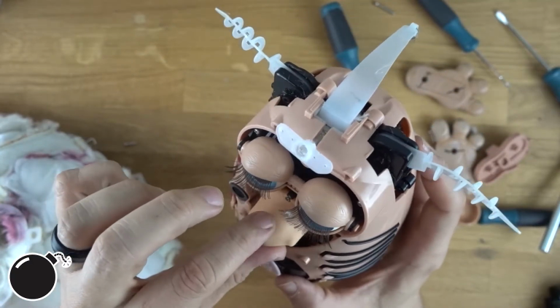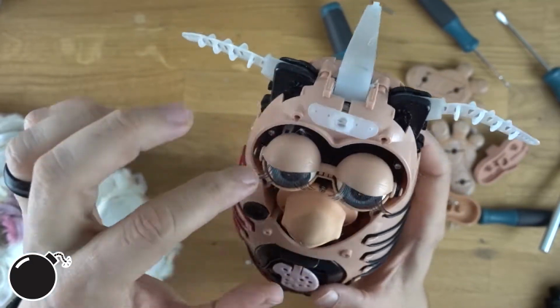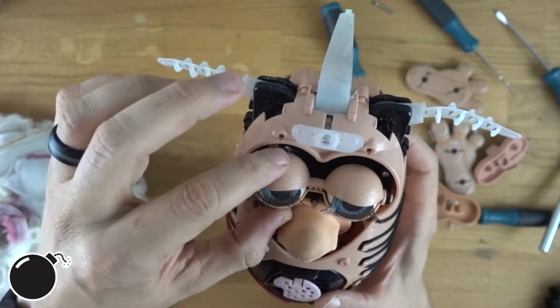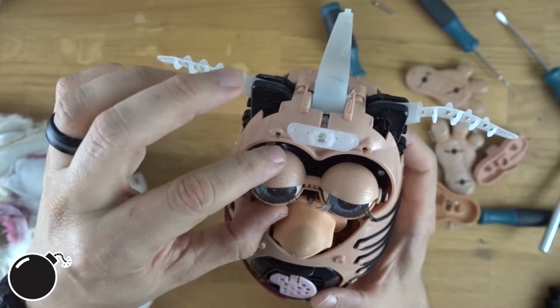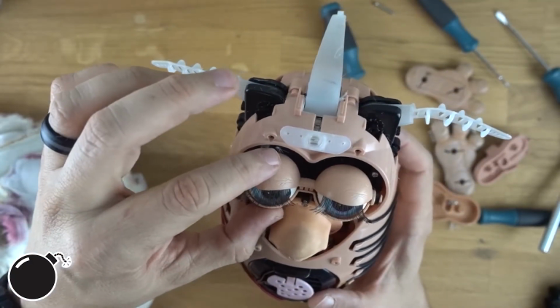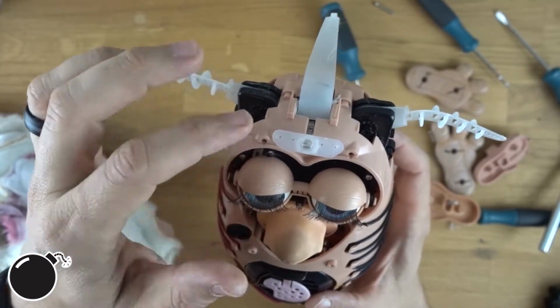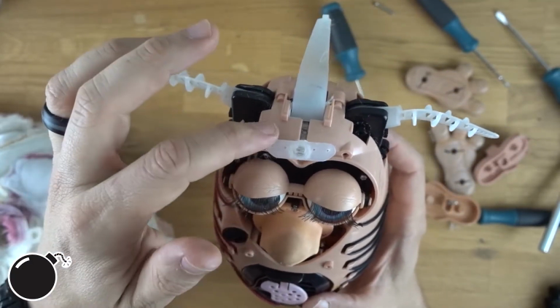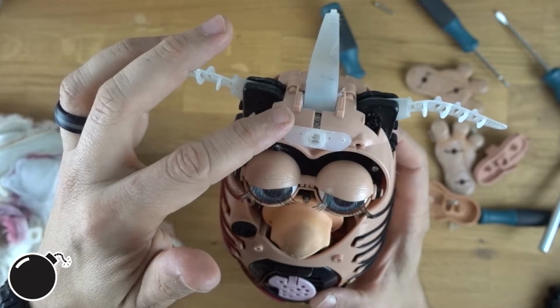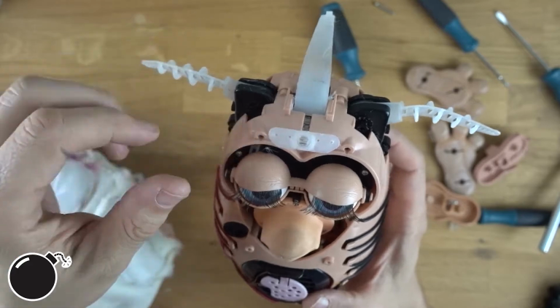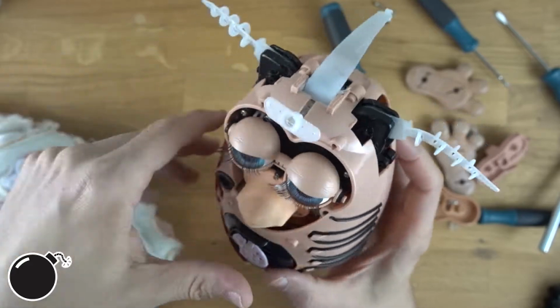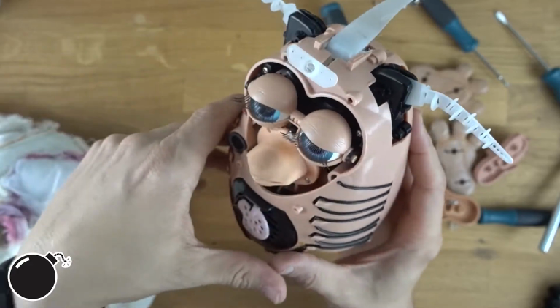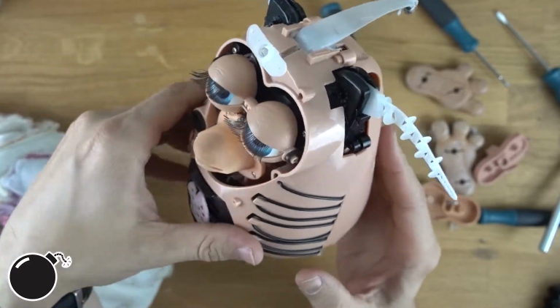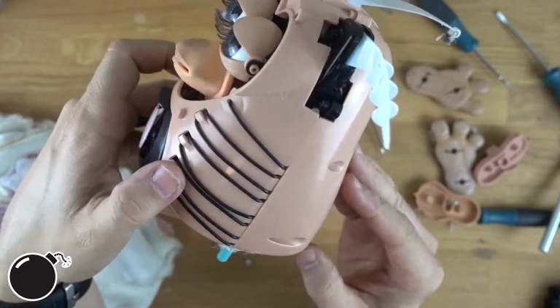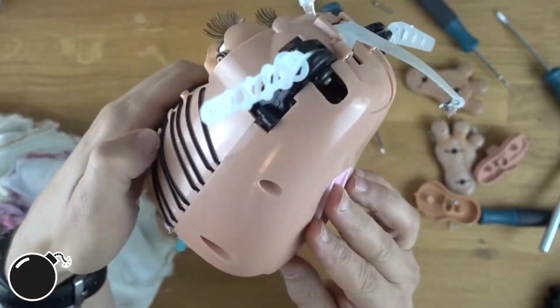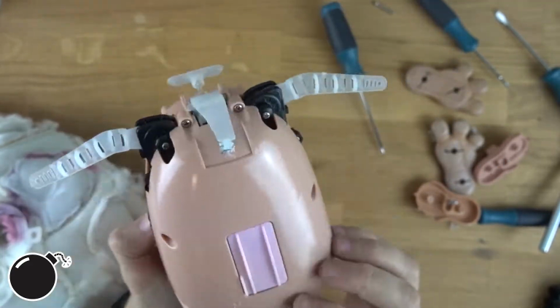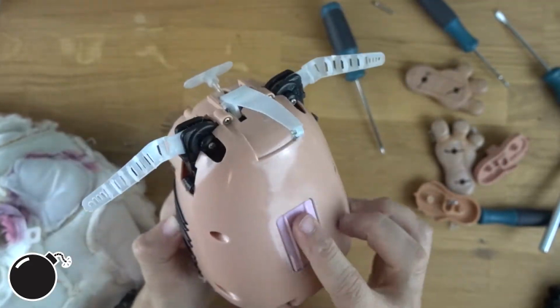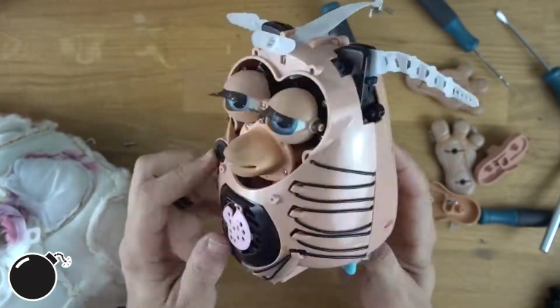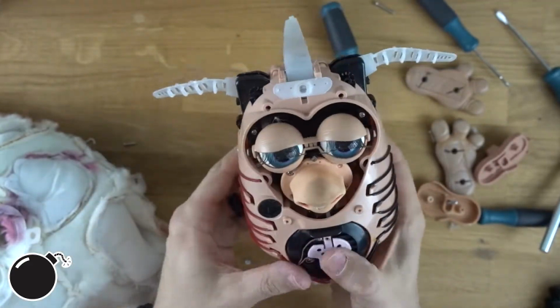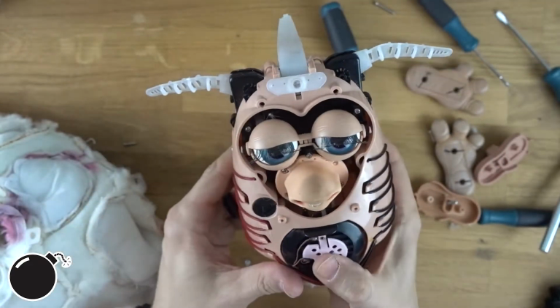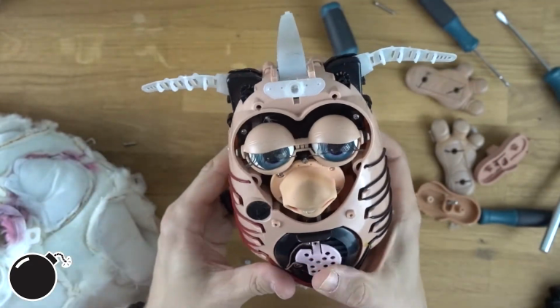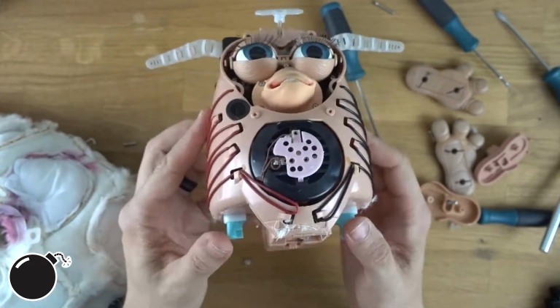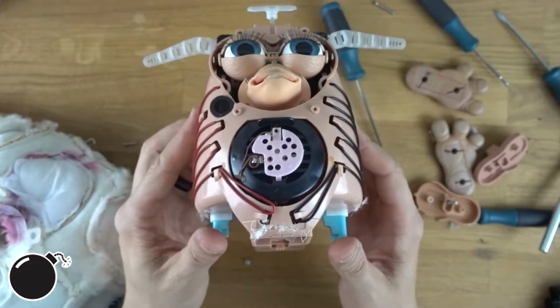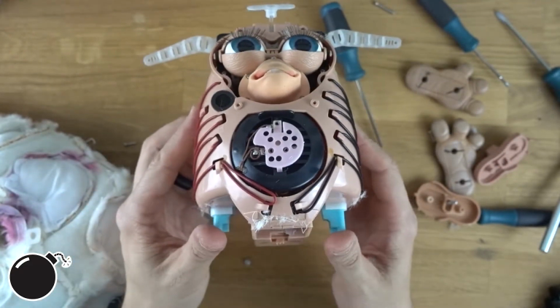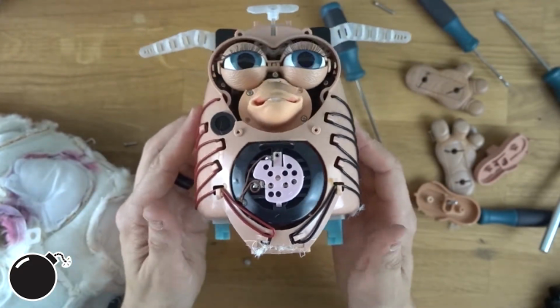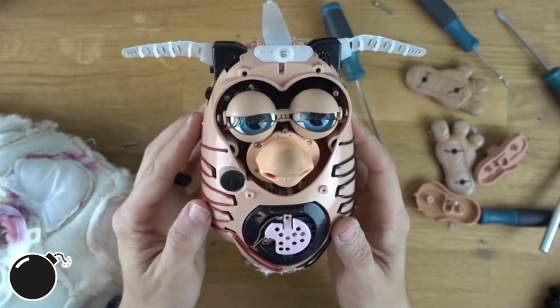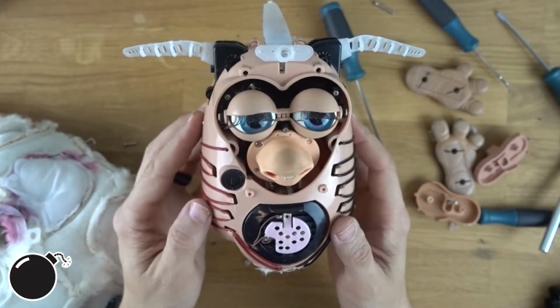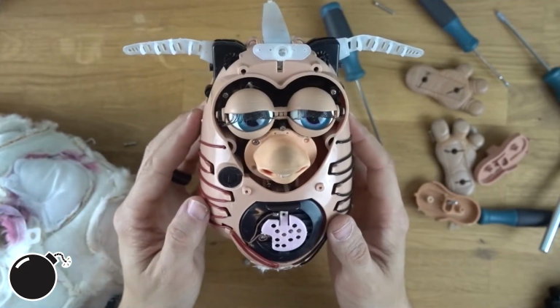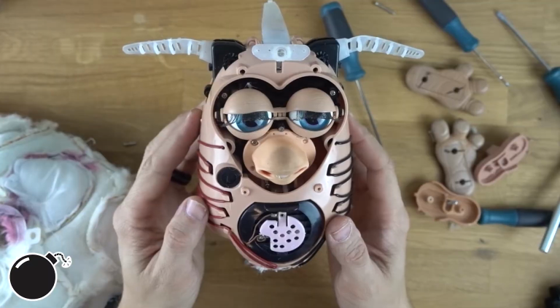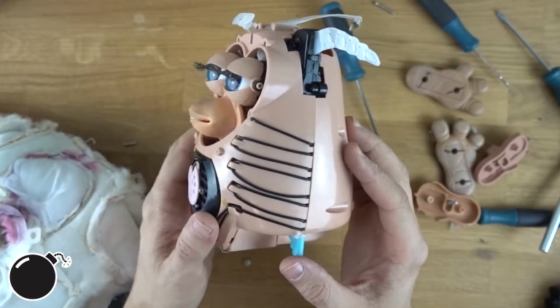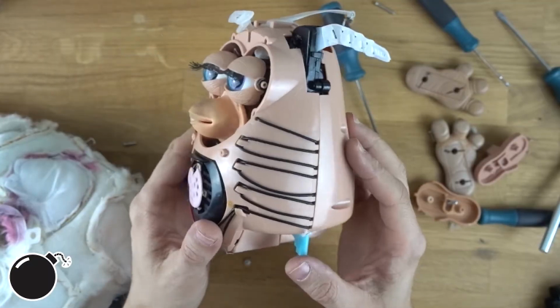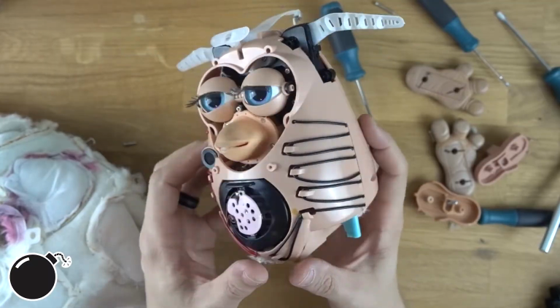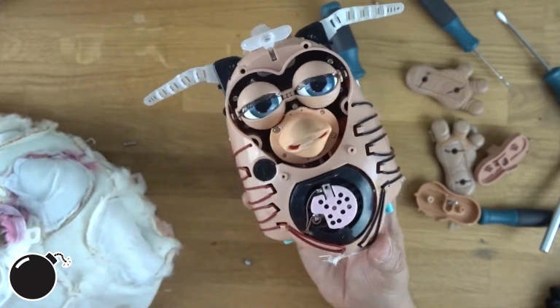Speaker, silicone mouth, eyeballs. I'm gonna put his feet back on and put the batteries back in — this is gonna be great.